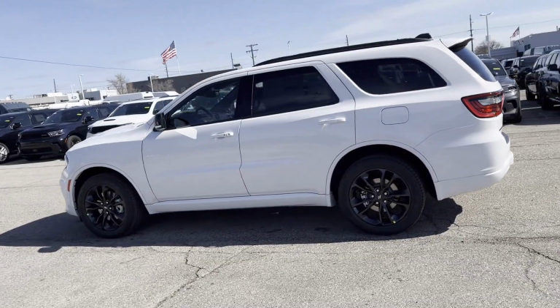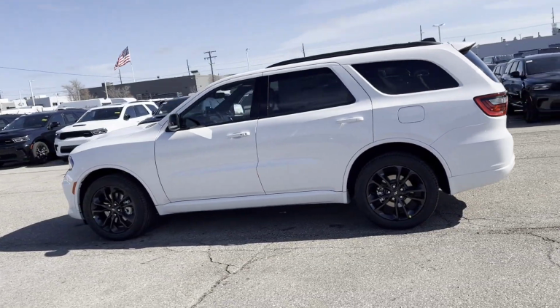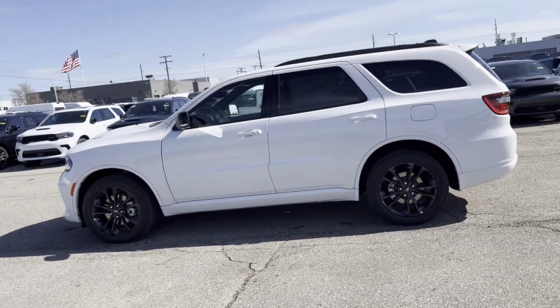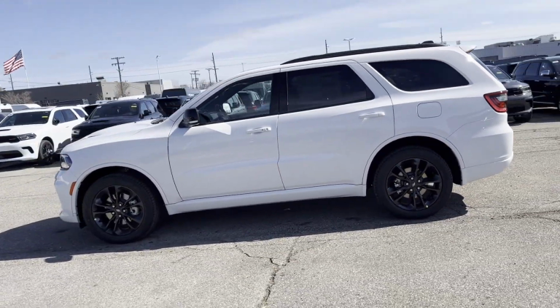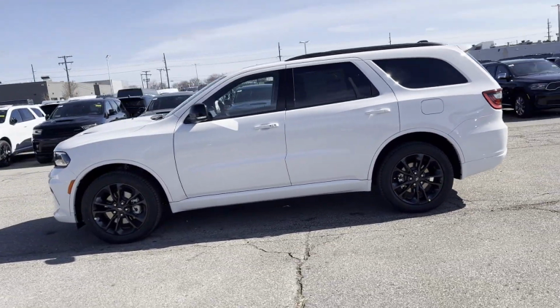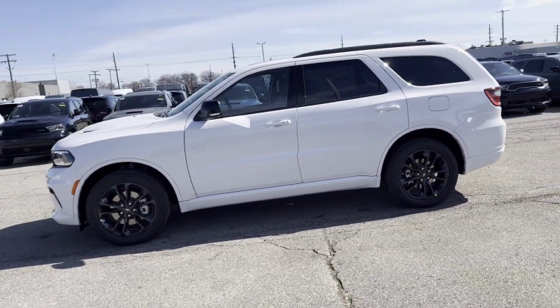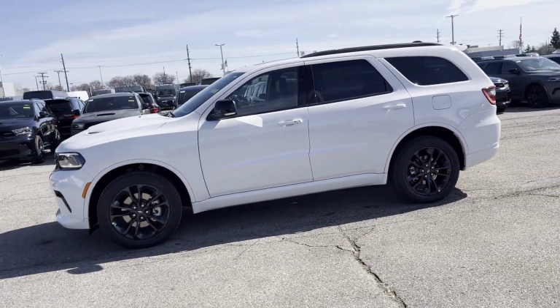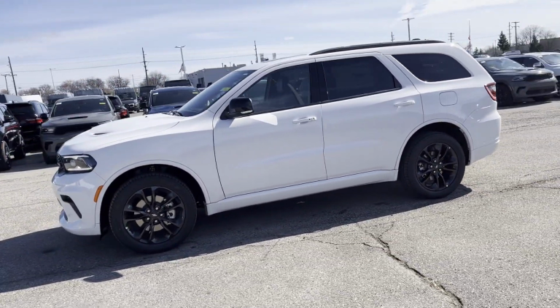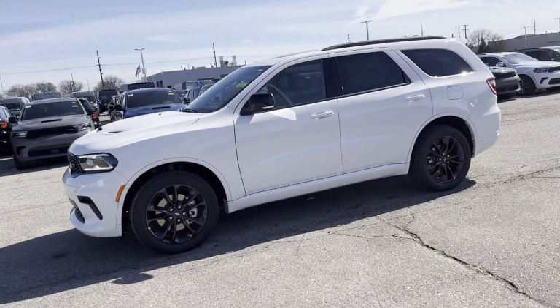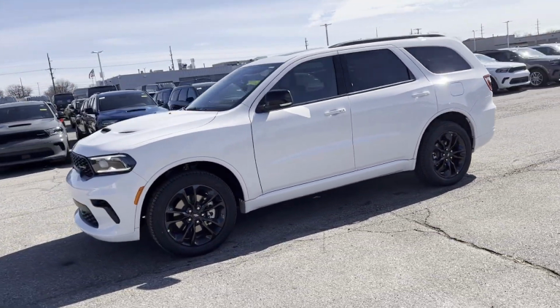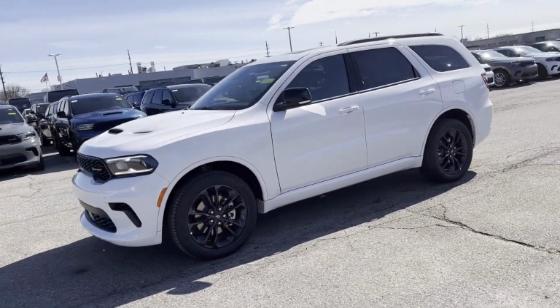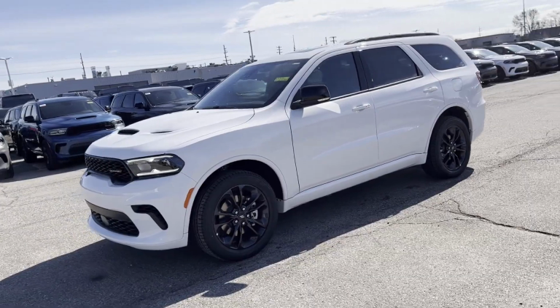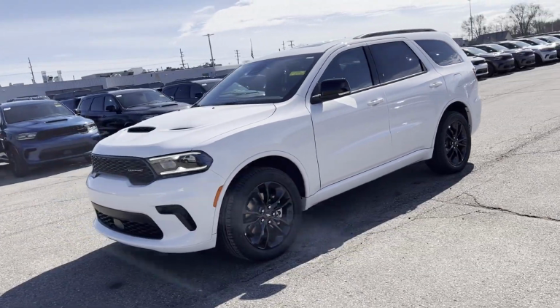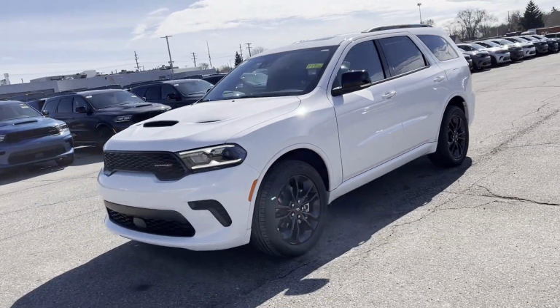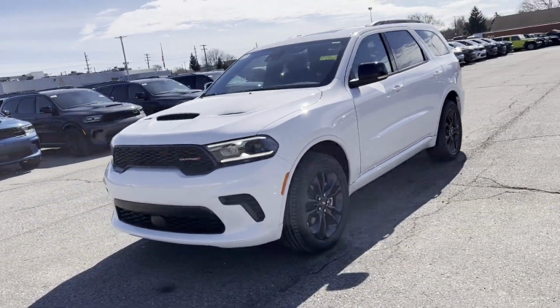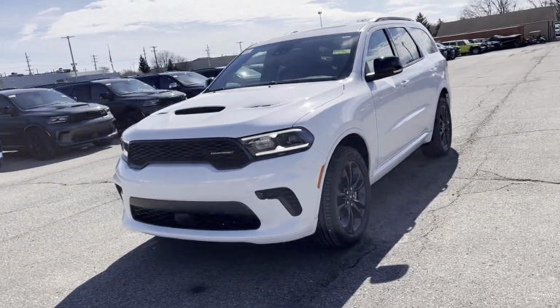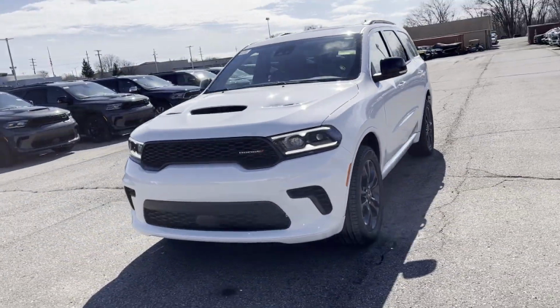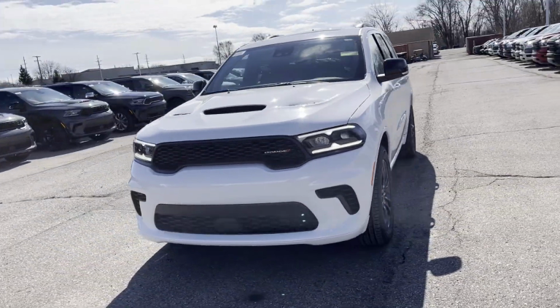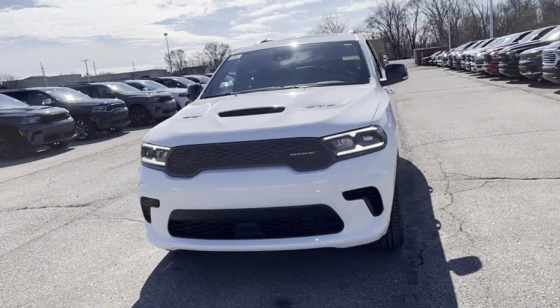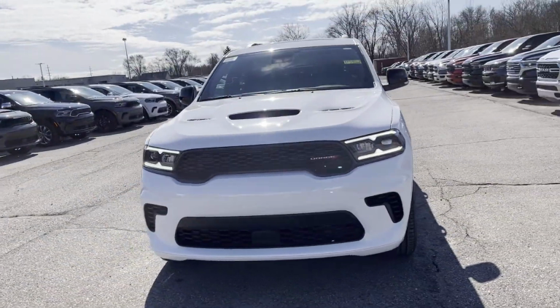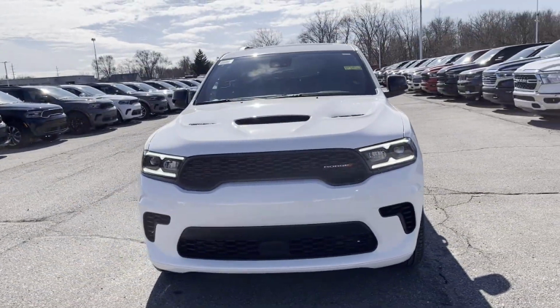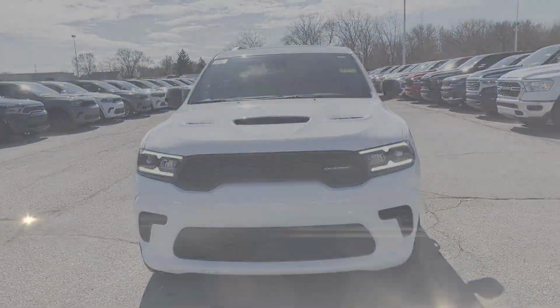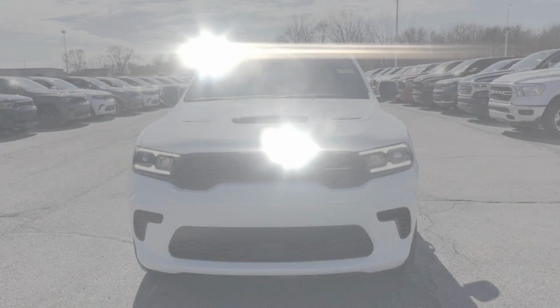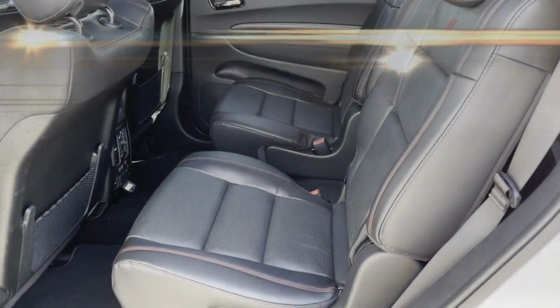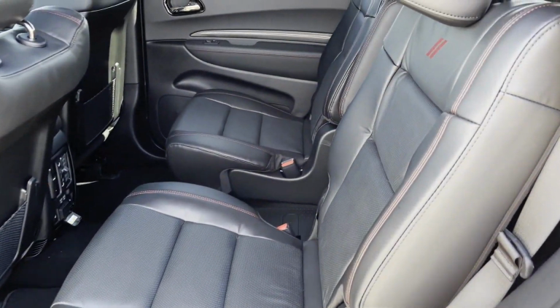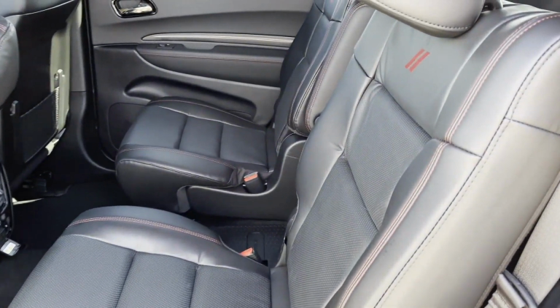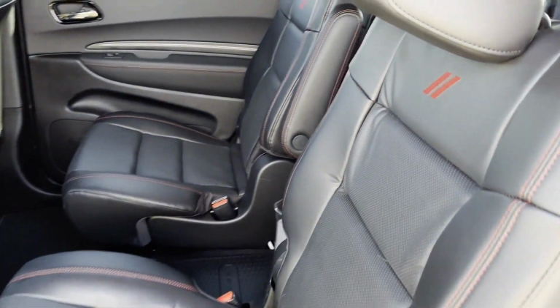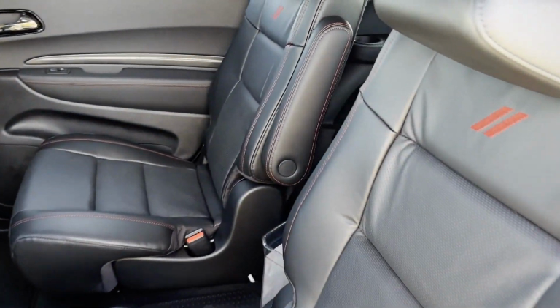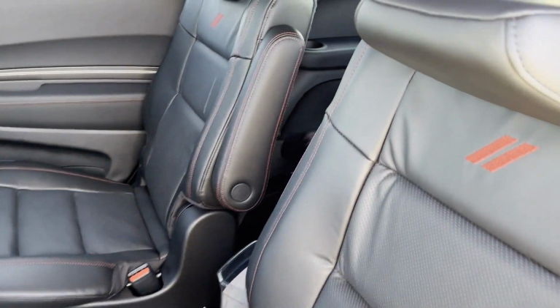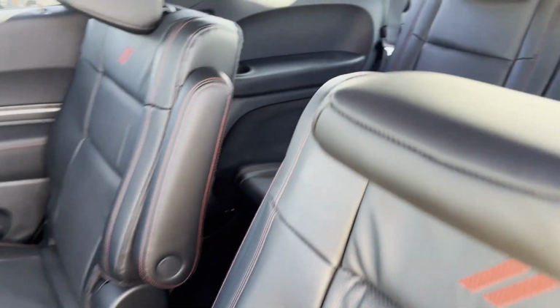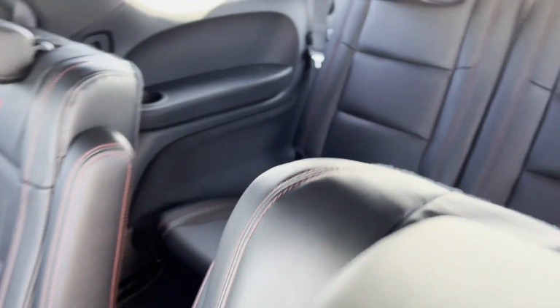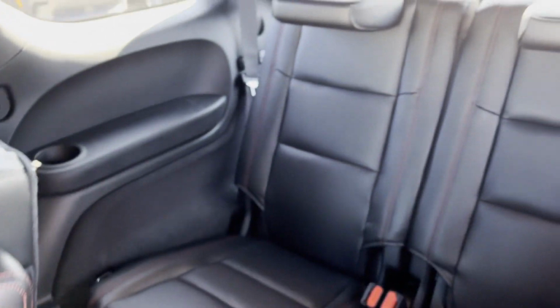Backup camera, tinted windows, rear air conditioning, pass-through rear seat, Bluetooth, power liftgate, brake assist, and keyless start will help you find exactly what you're looking for.